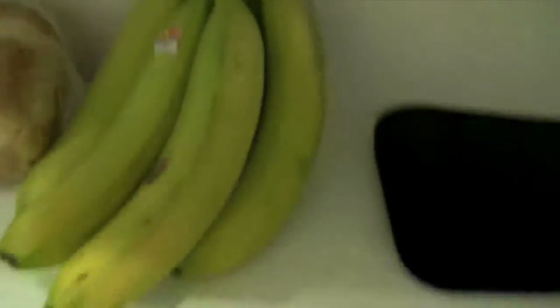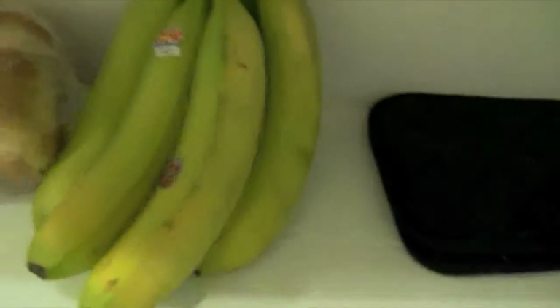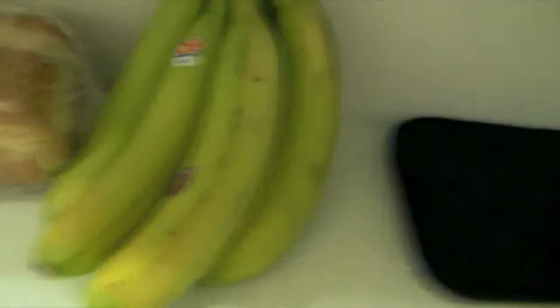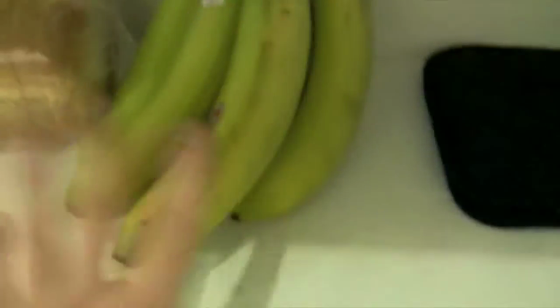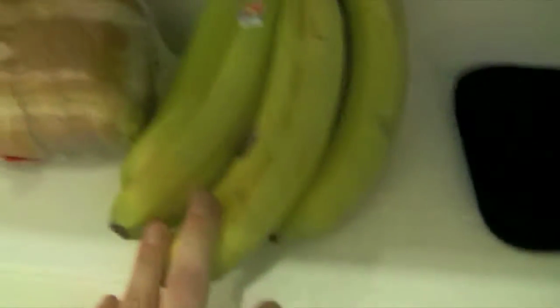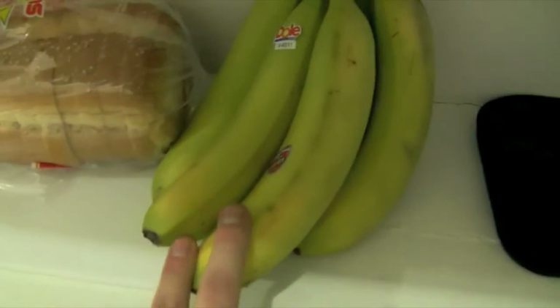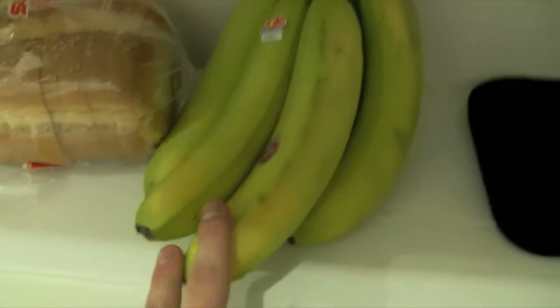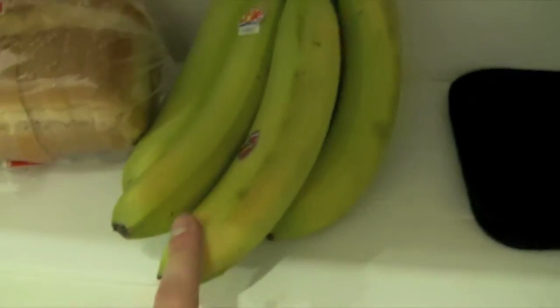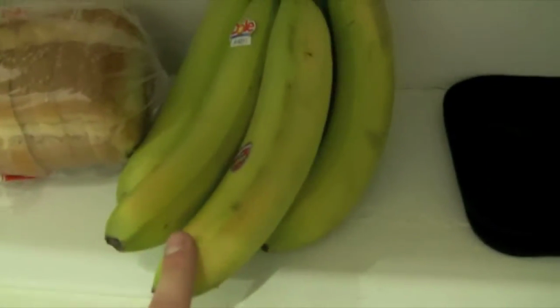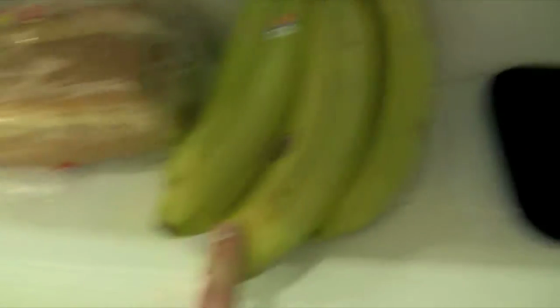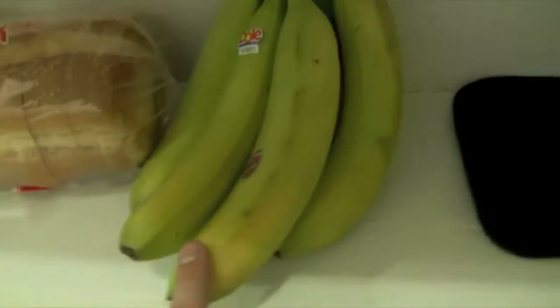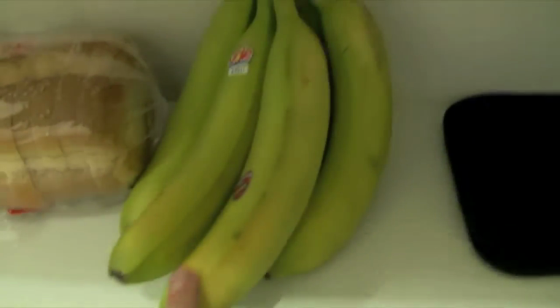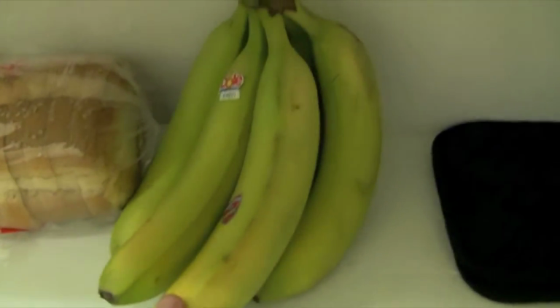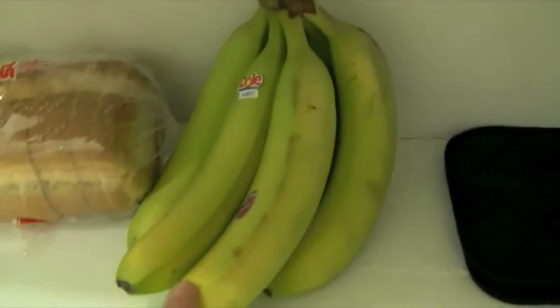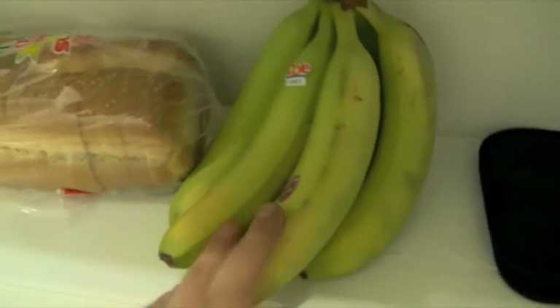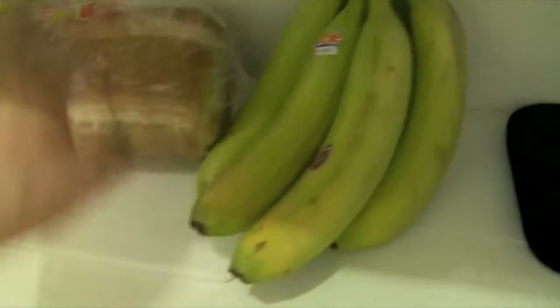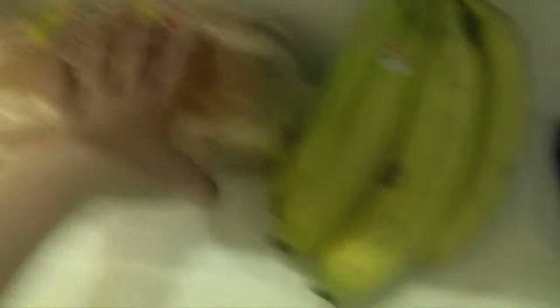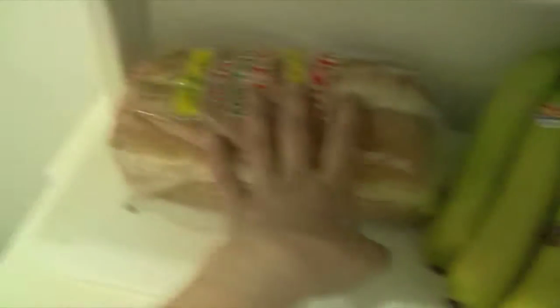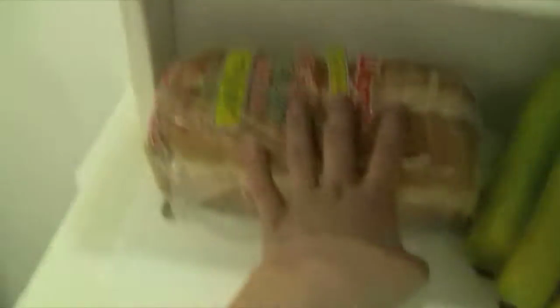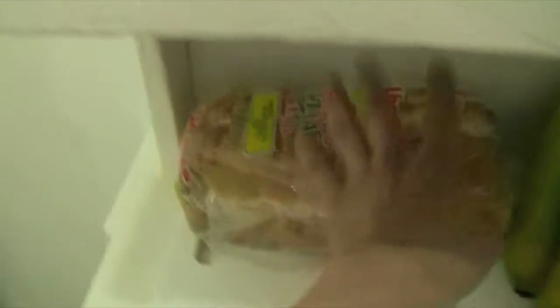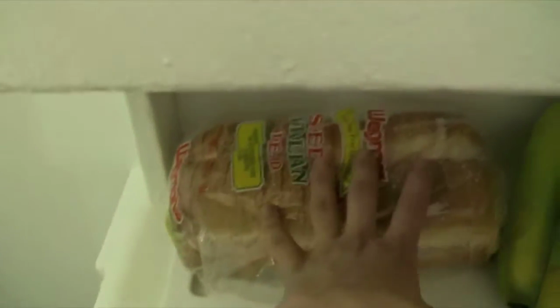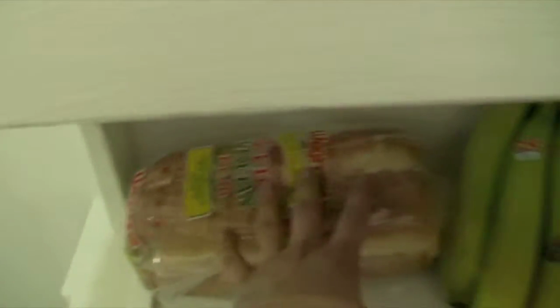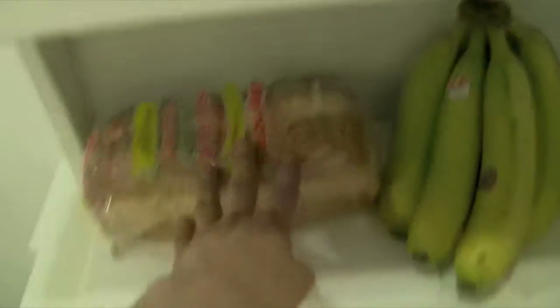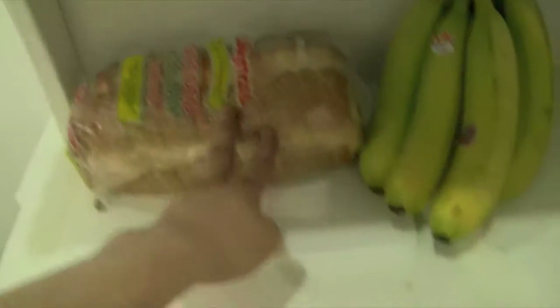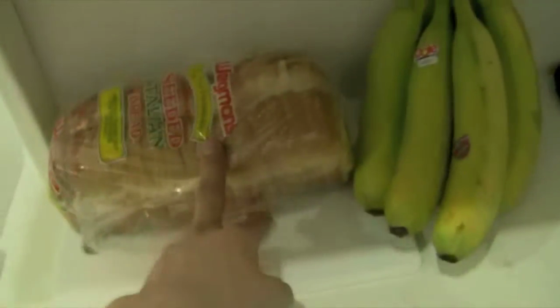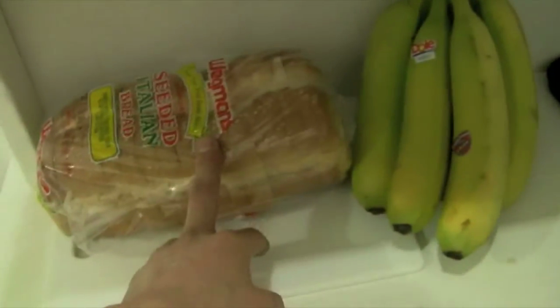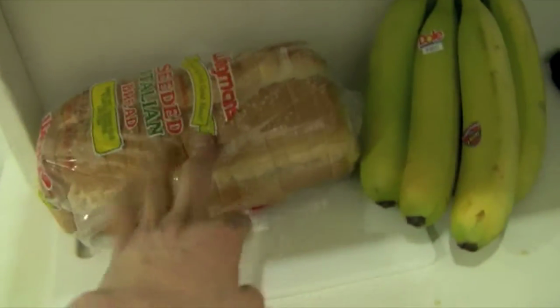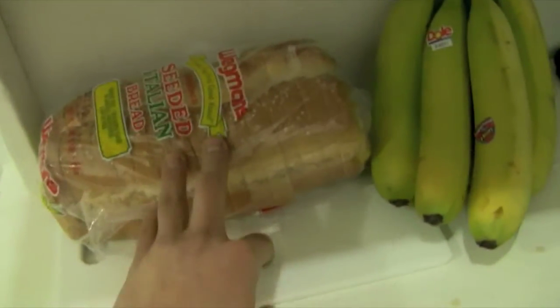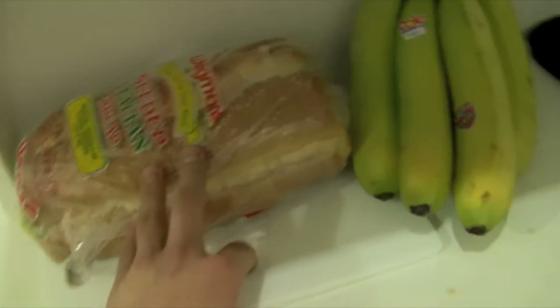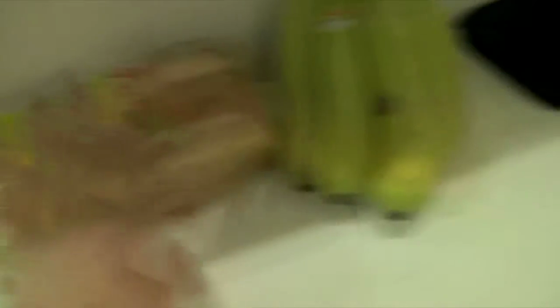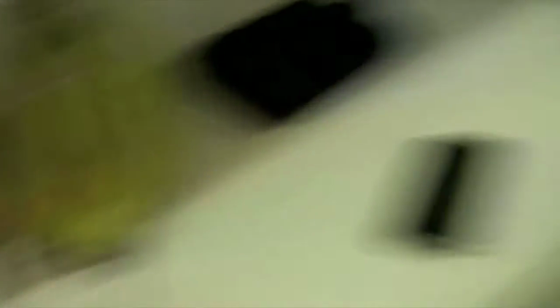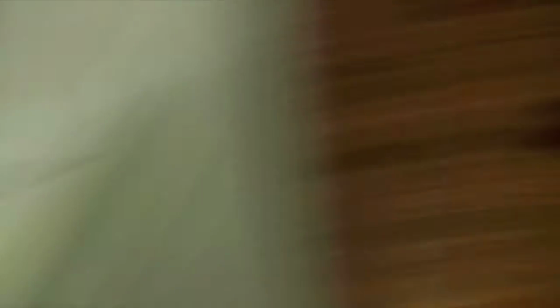I bought some bananas — they're green, but I'm not going to die anytime soon, so they're okay. And this is some of the bread I had from before, Italian breaded seeded. That's my favorite.